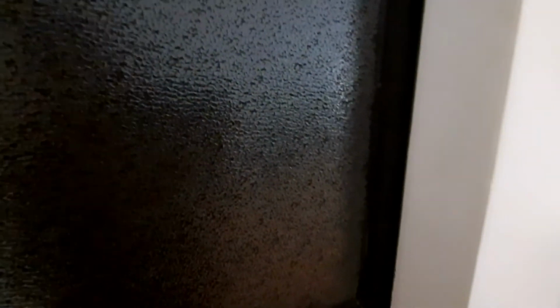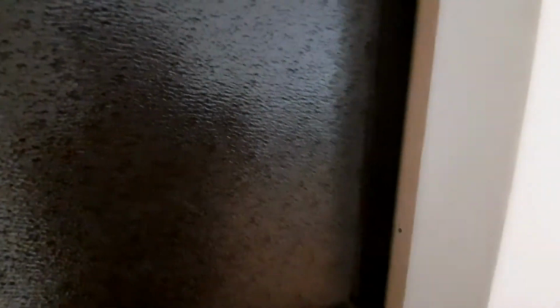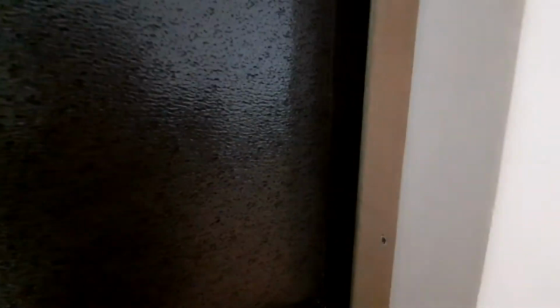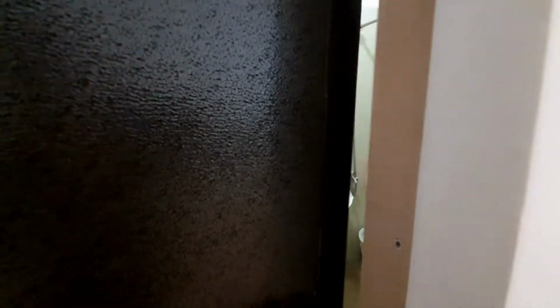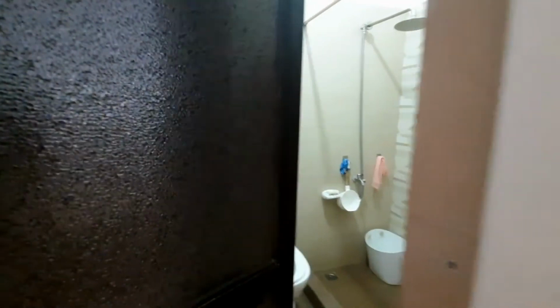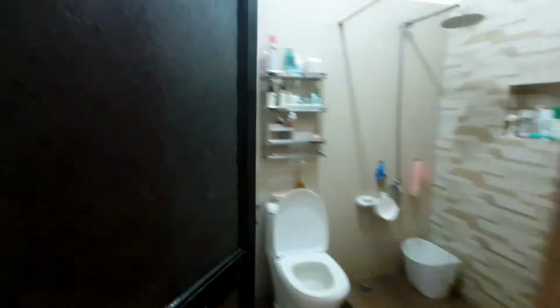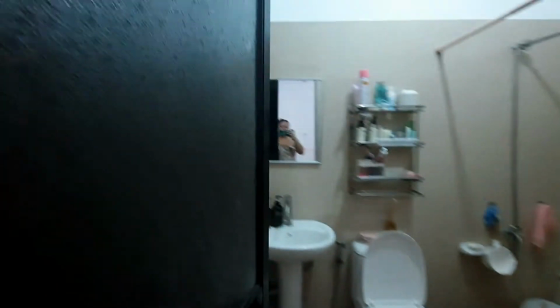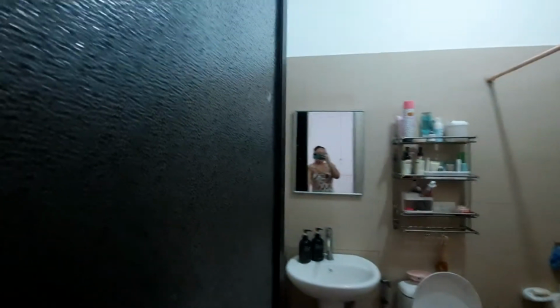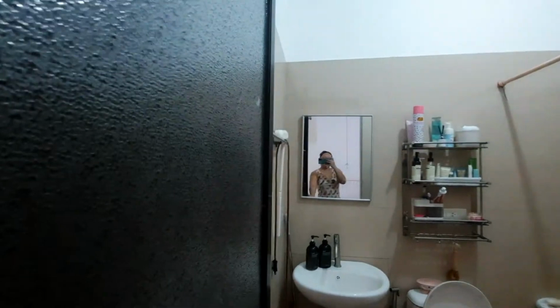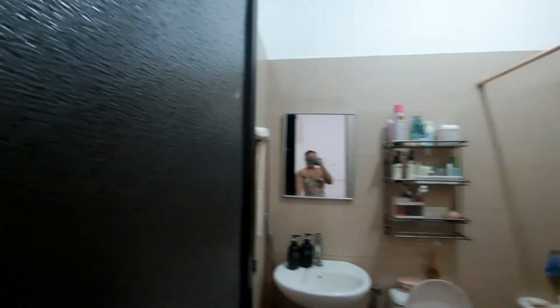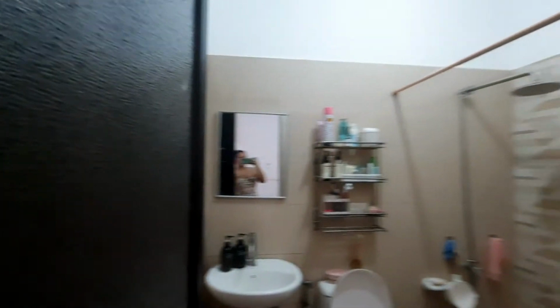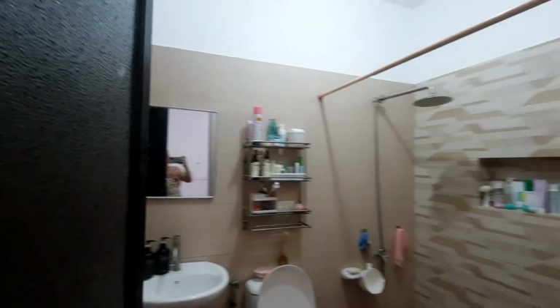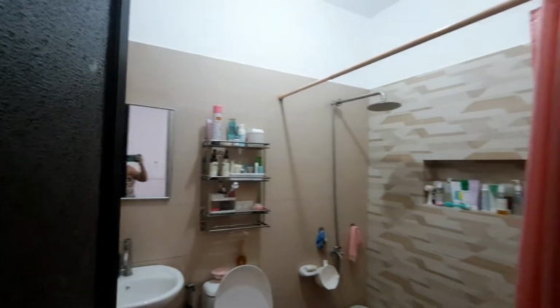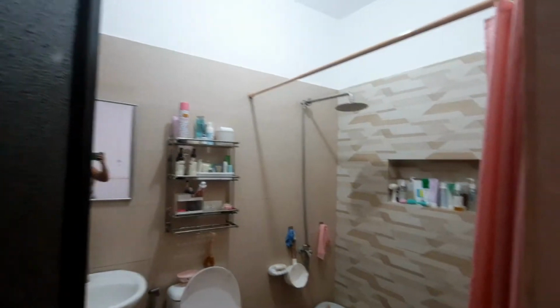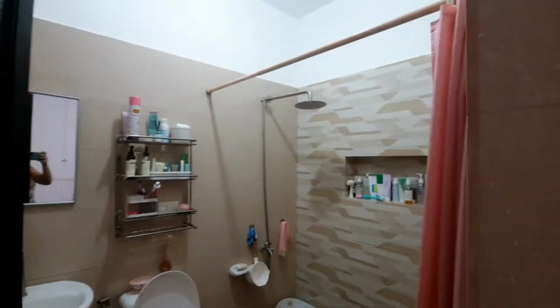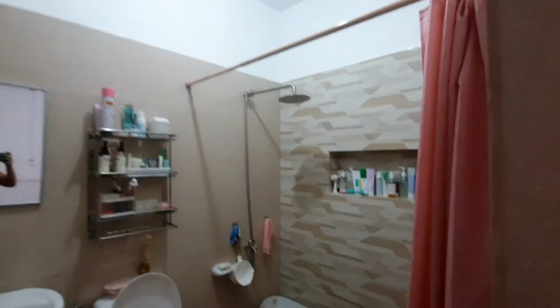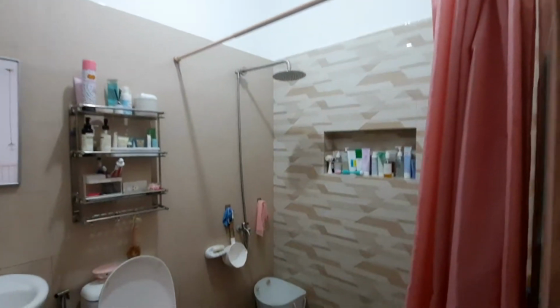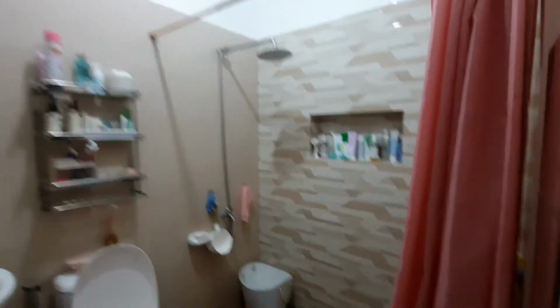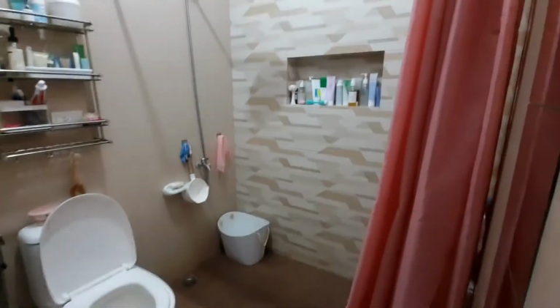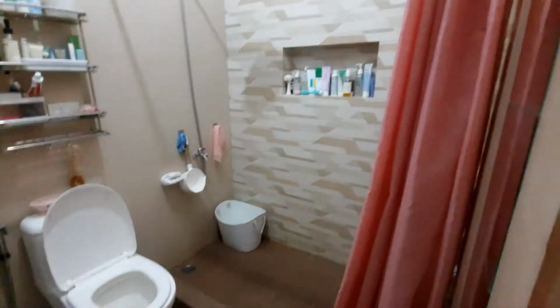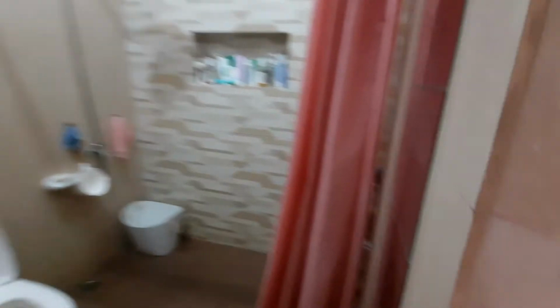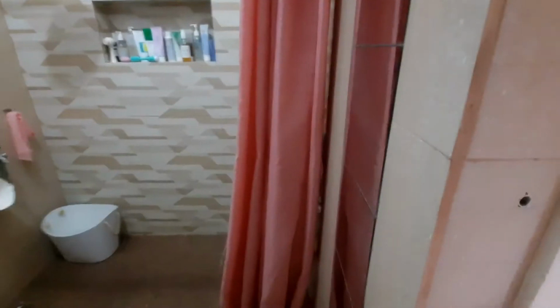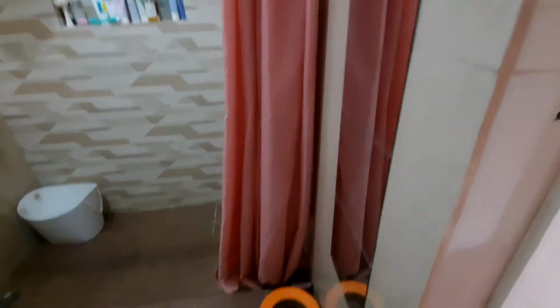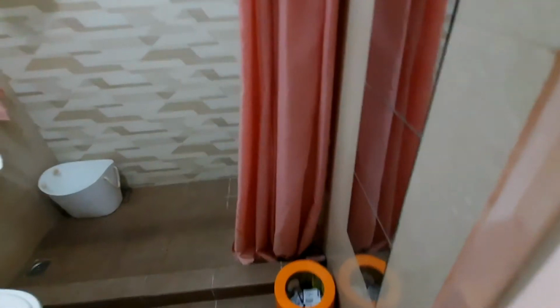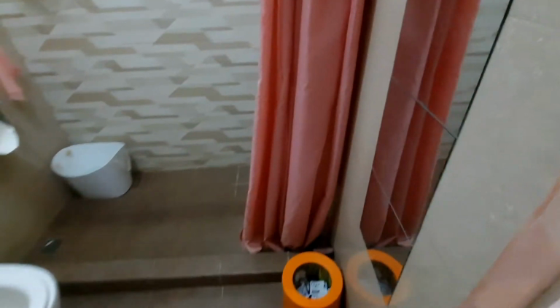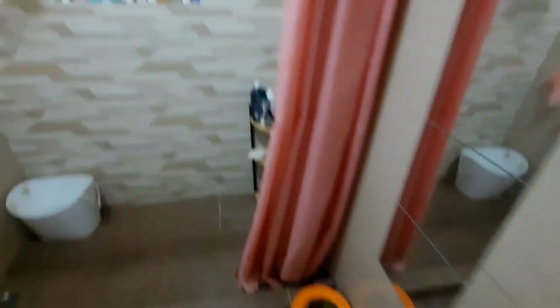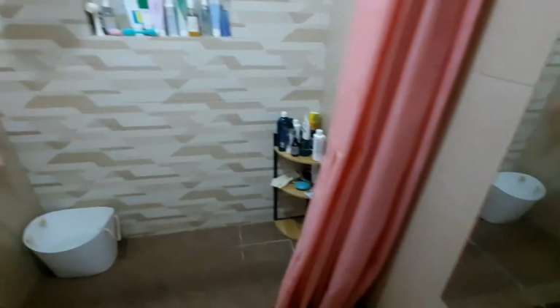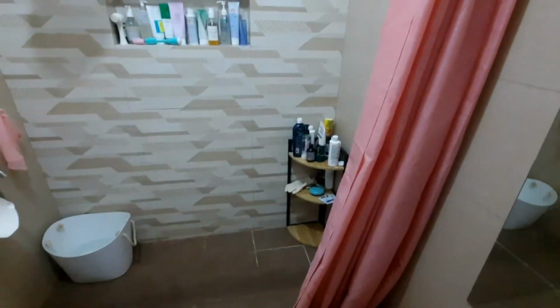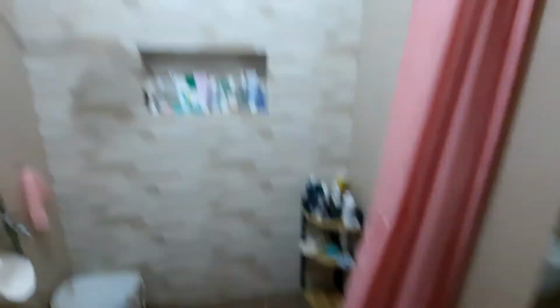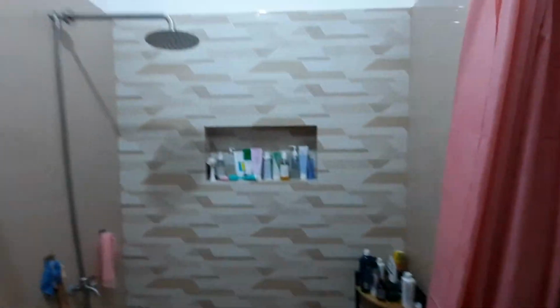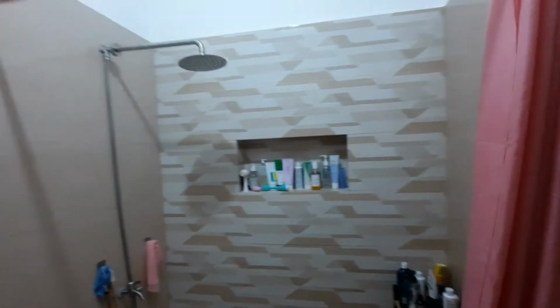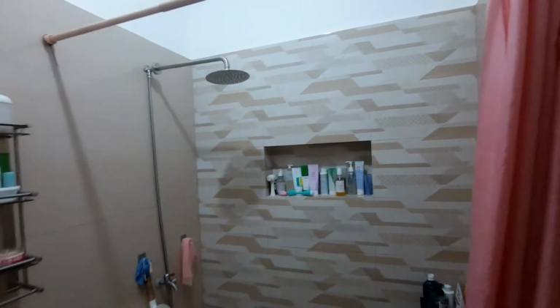Next is bathroom number three — this is me and my sister's shared bathroom. It also has a shower, toilet, and a sink.